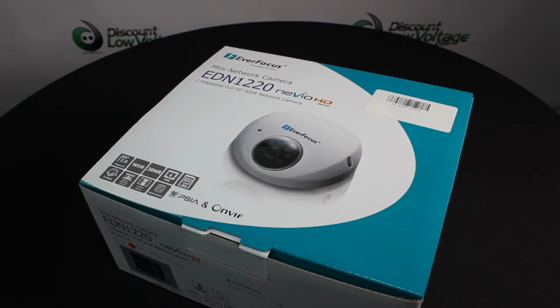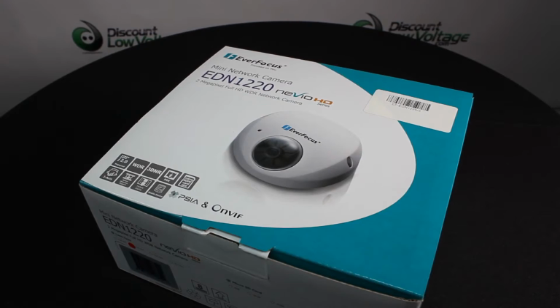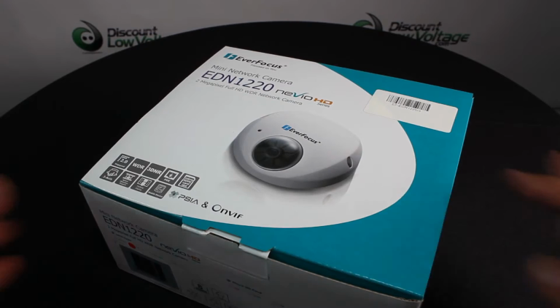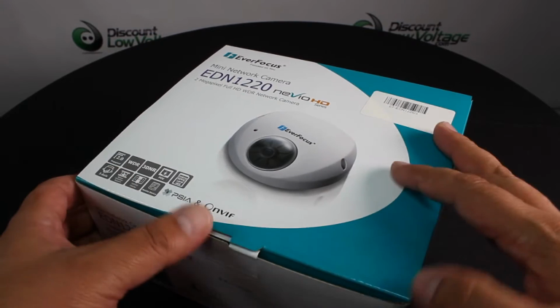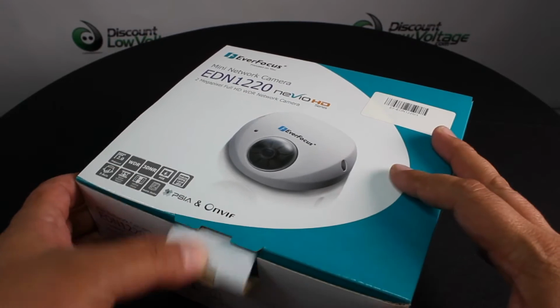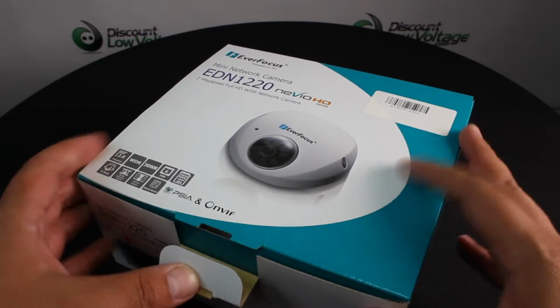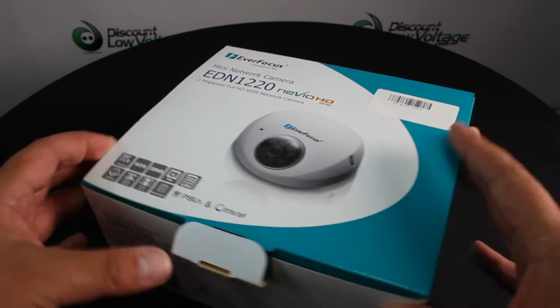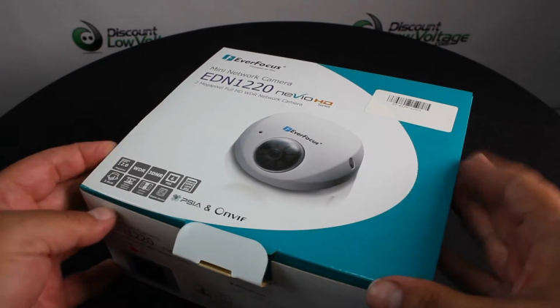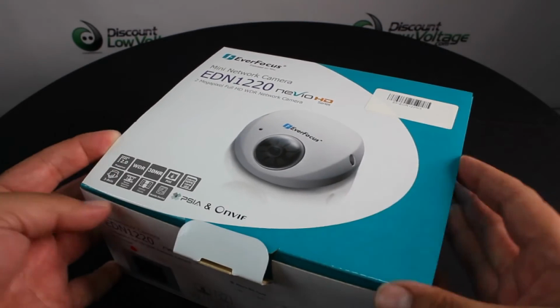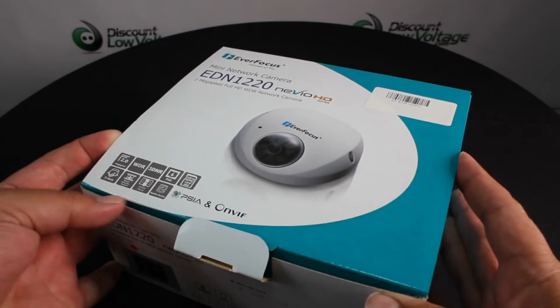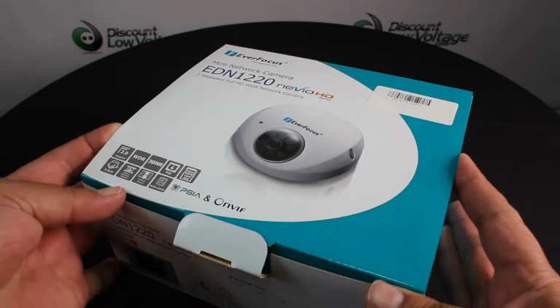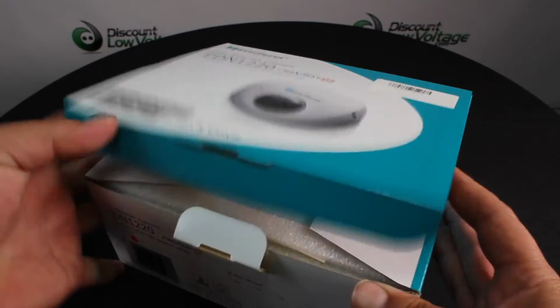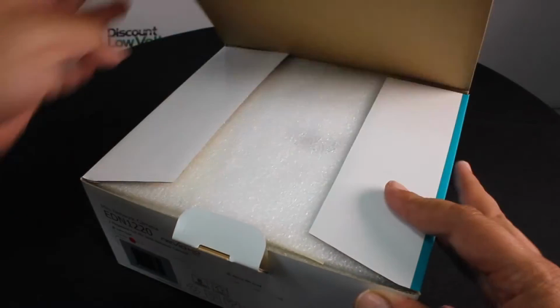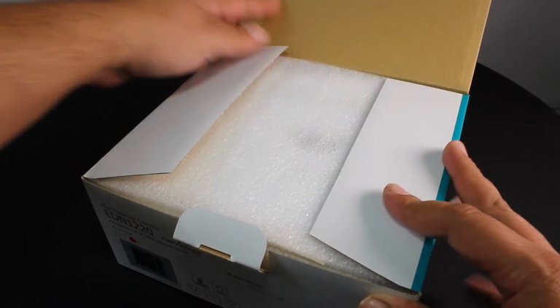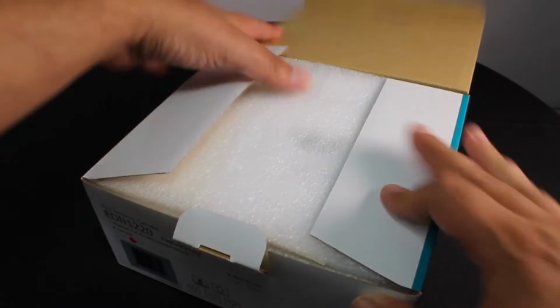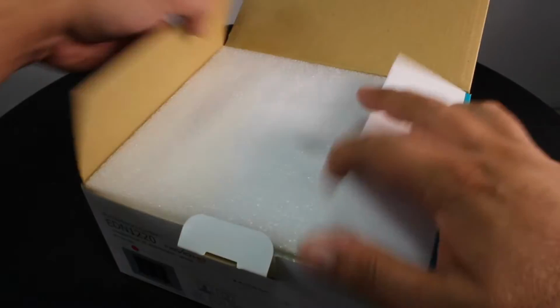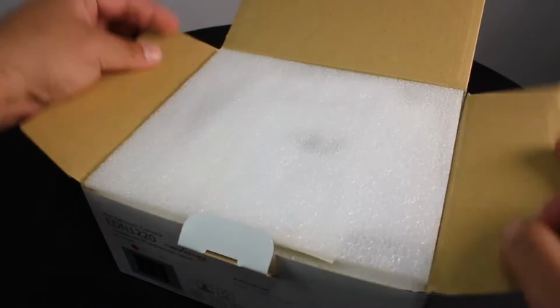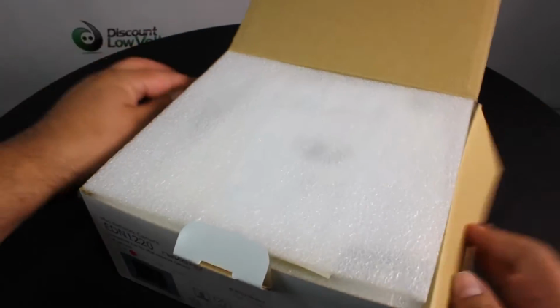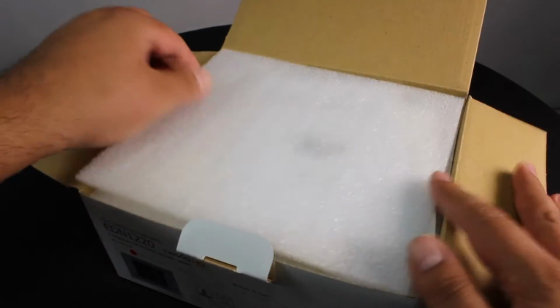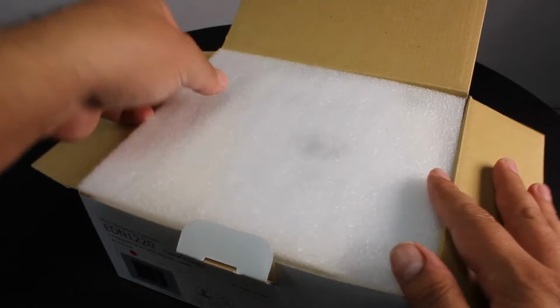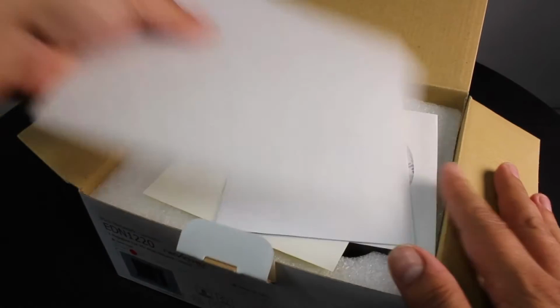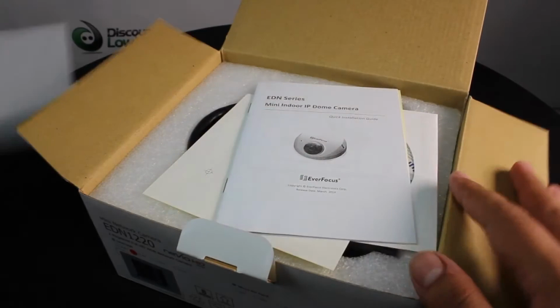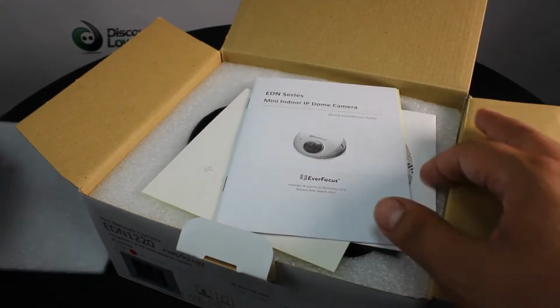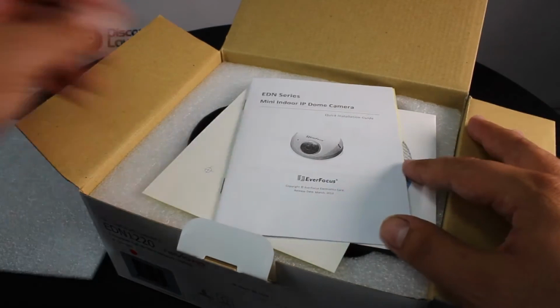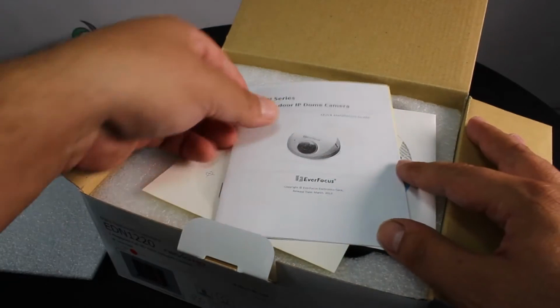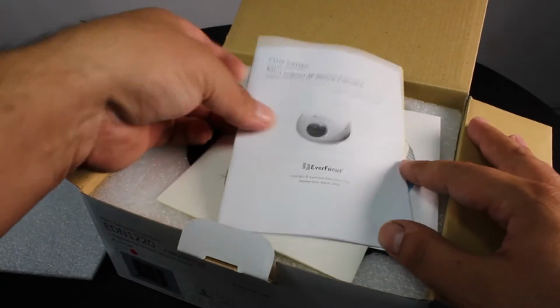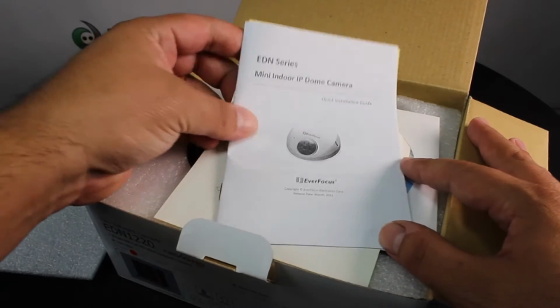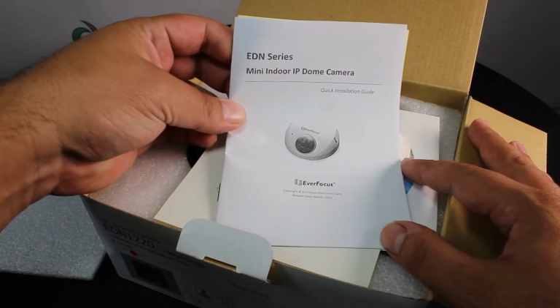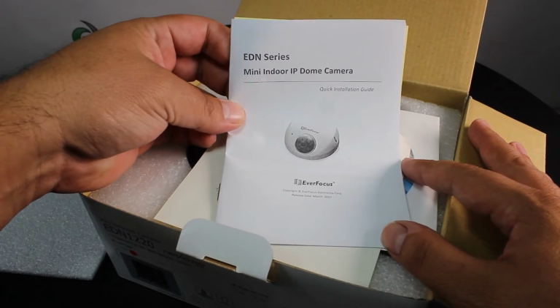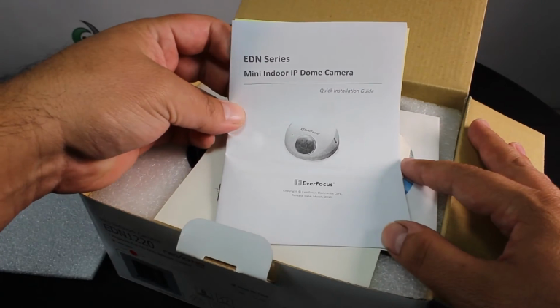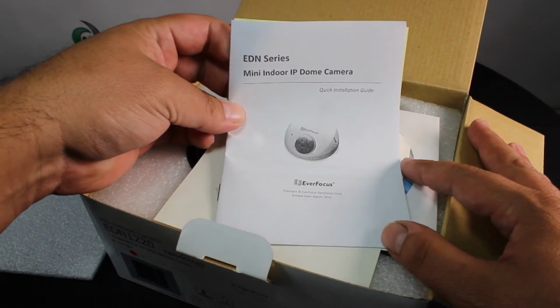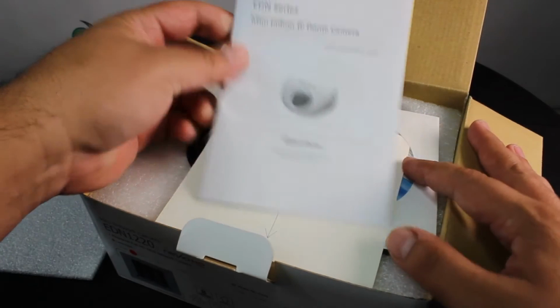This is your Everfocus part number EDN 1220. The CMOS image sensor delivers 2 megapixel resolution.